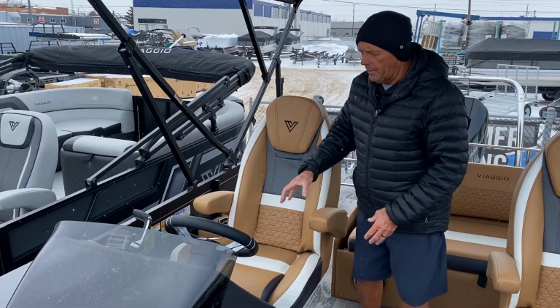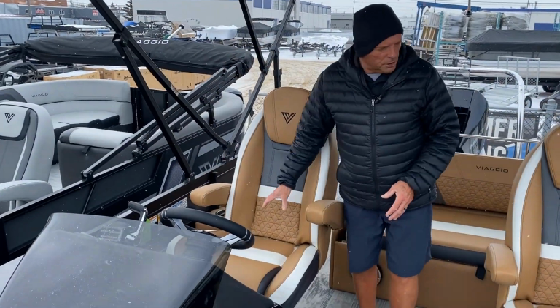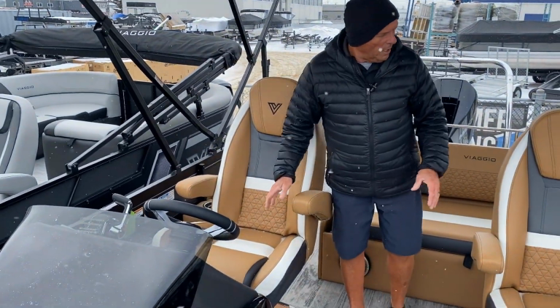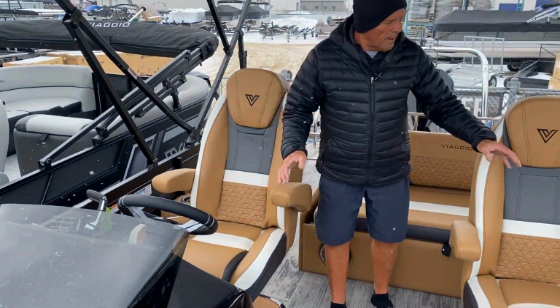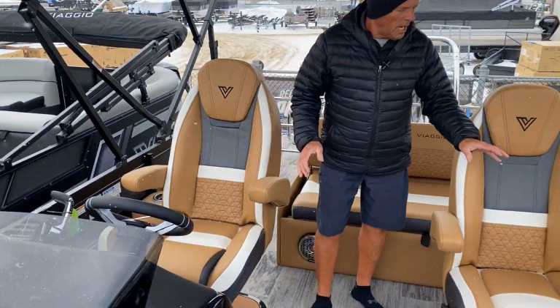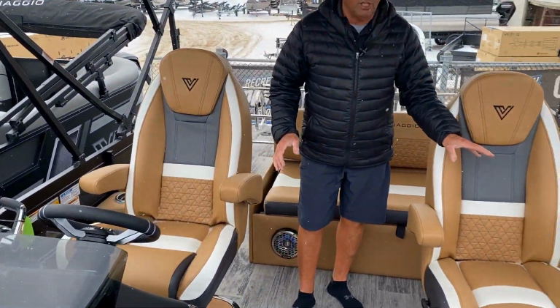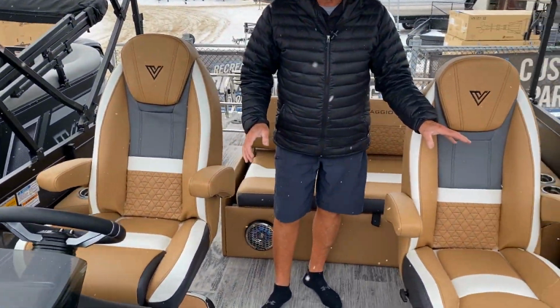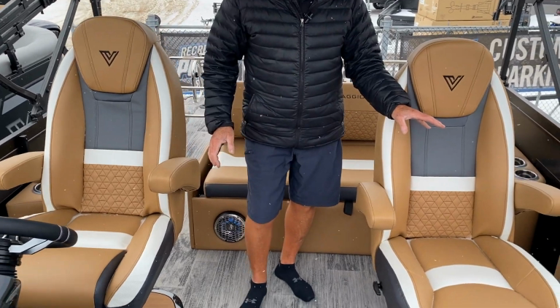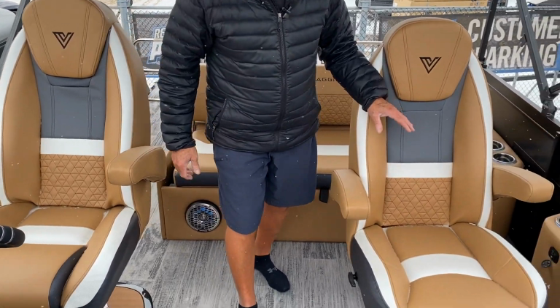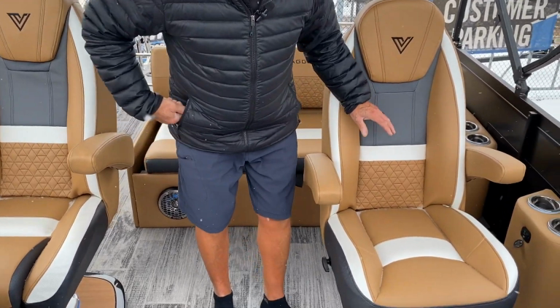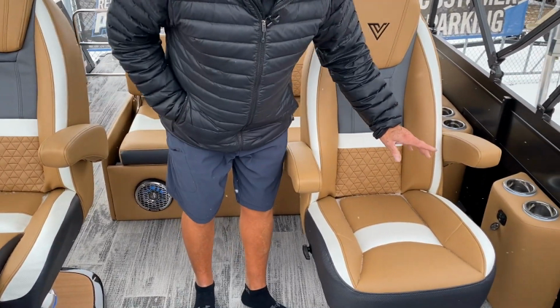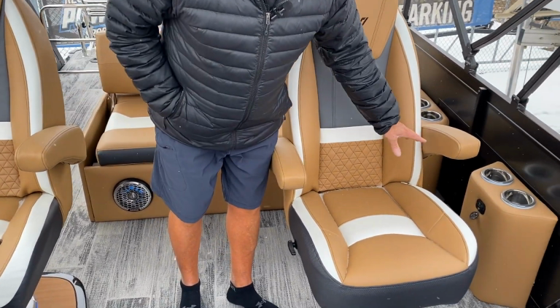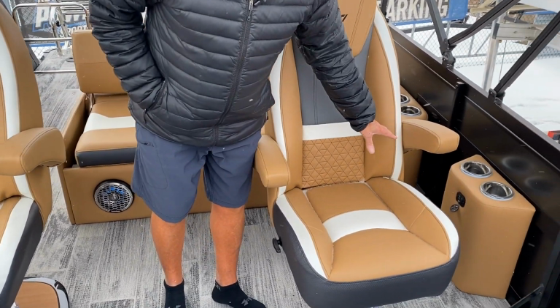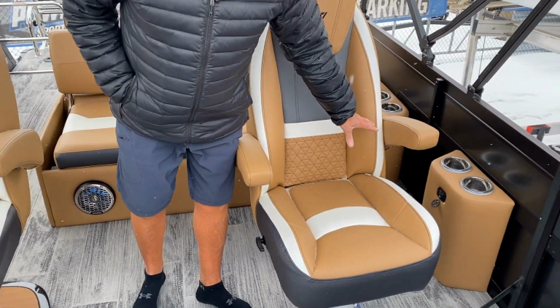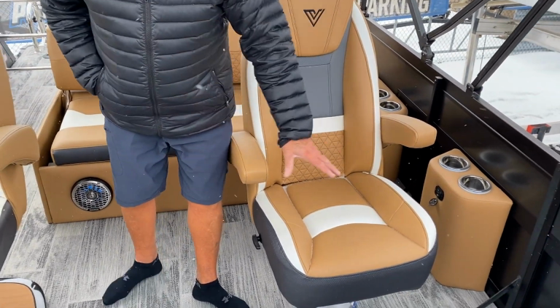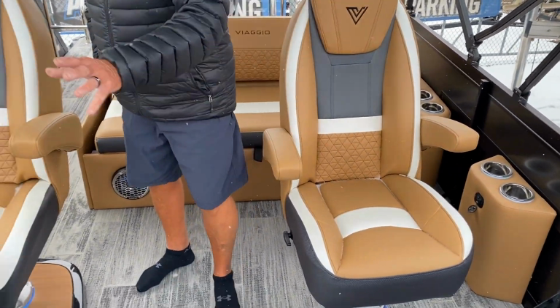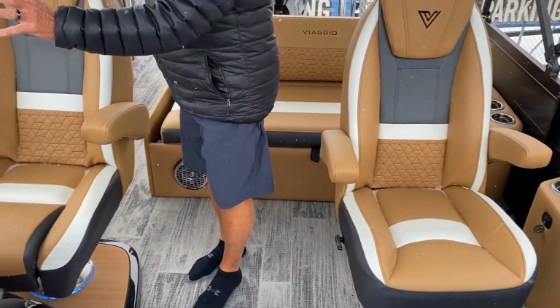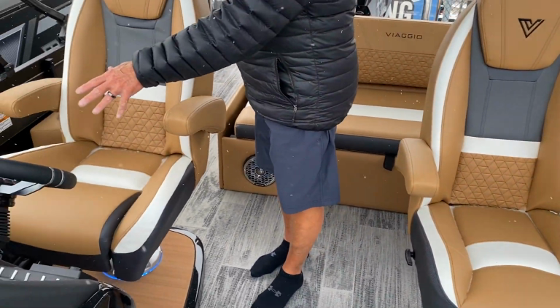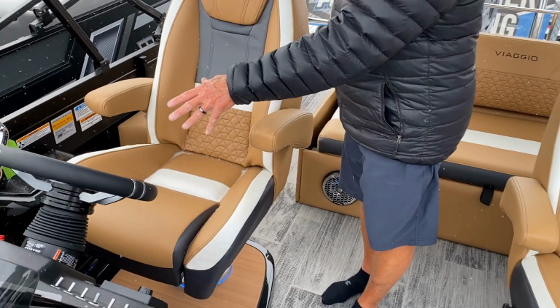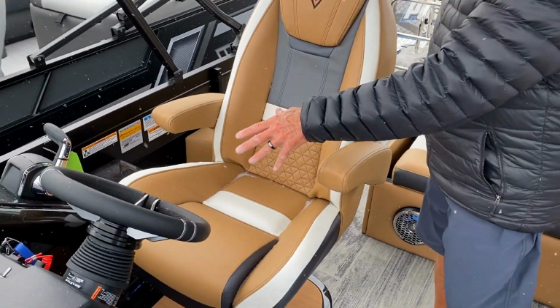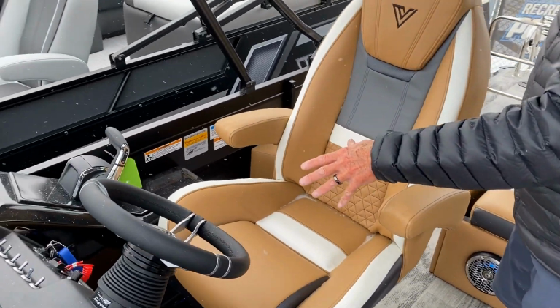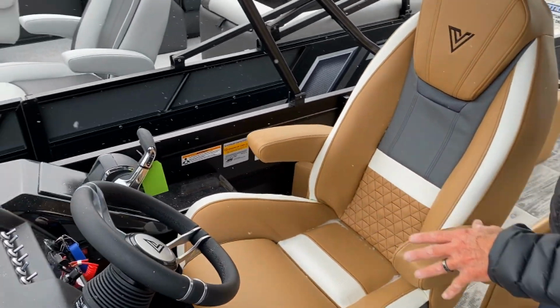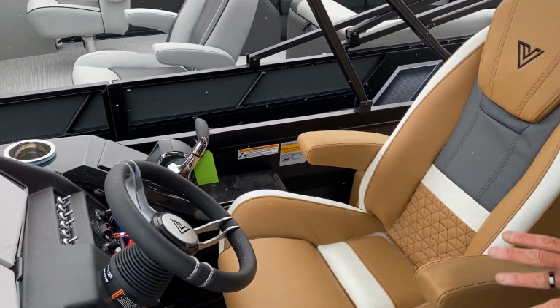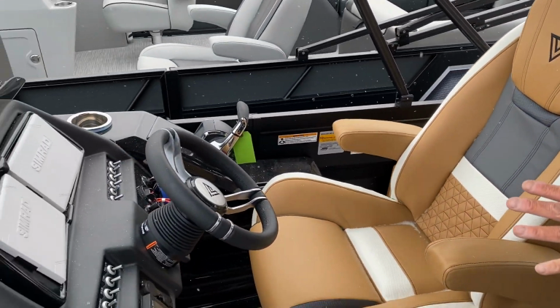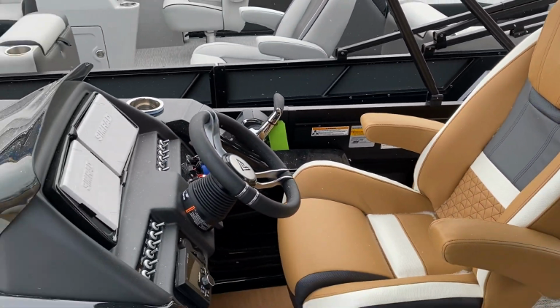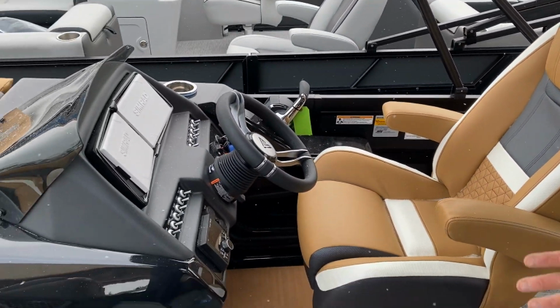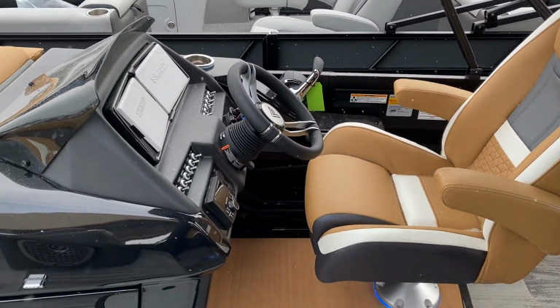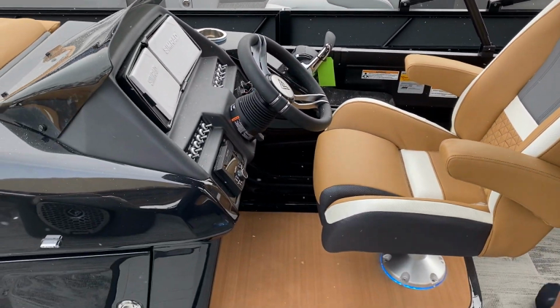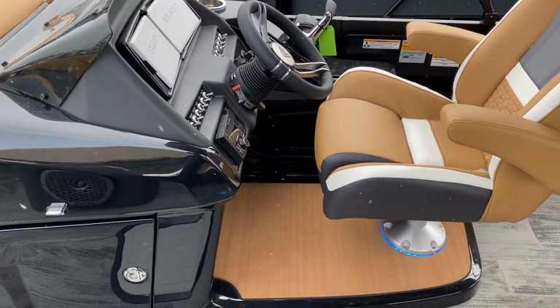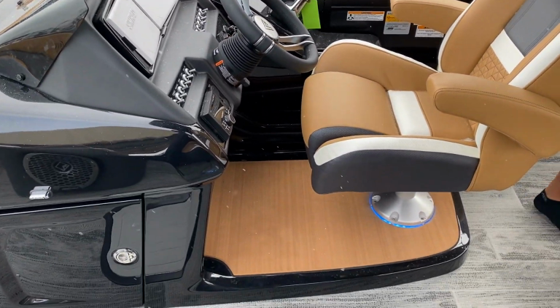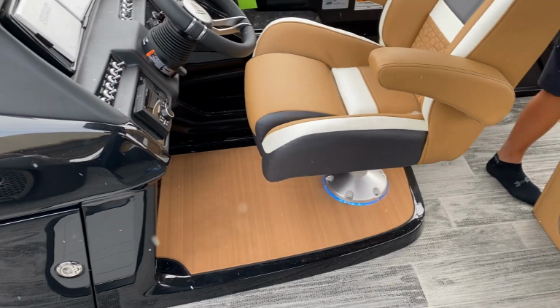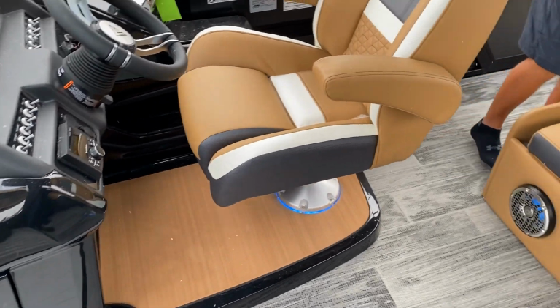Here we have the helm station with the captain's chair and a matching captain's chair on the passenger side. We've got USB ports here on the passenger side, and USB ports on the driver's side as well.